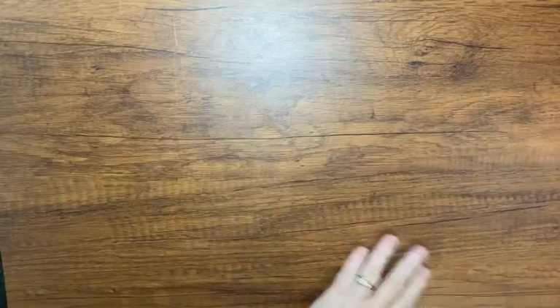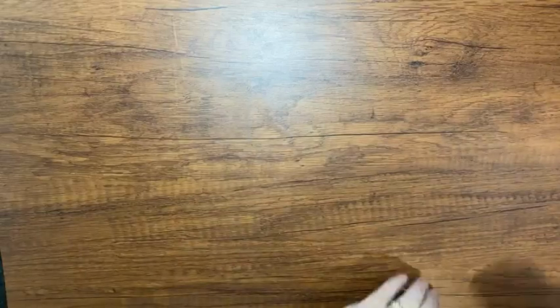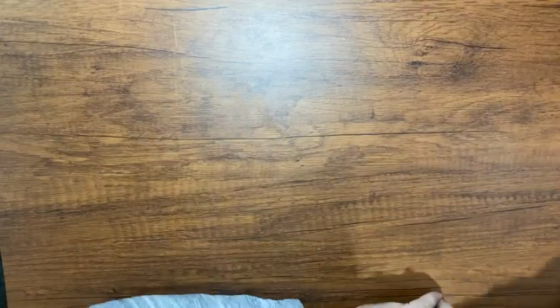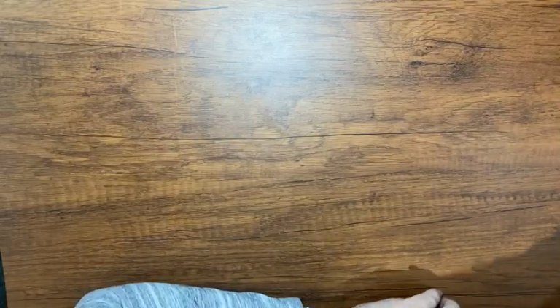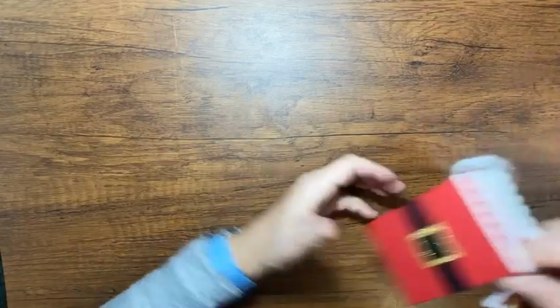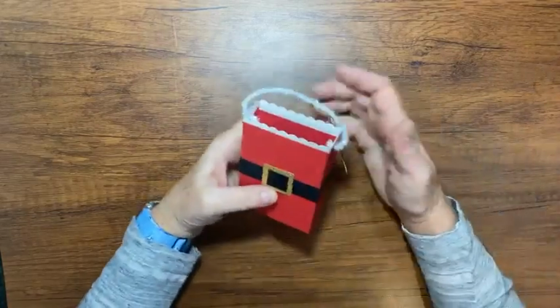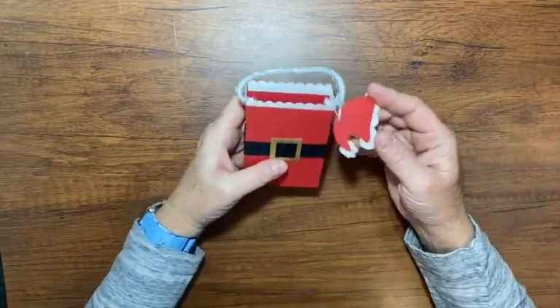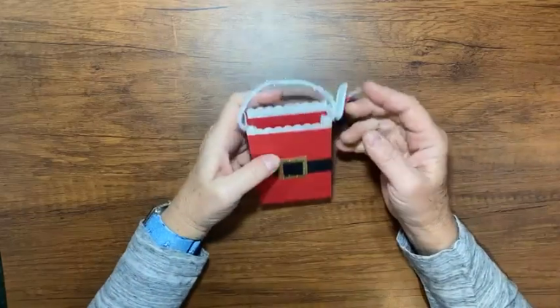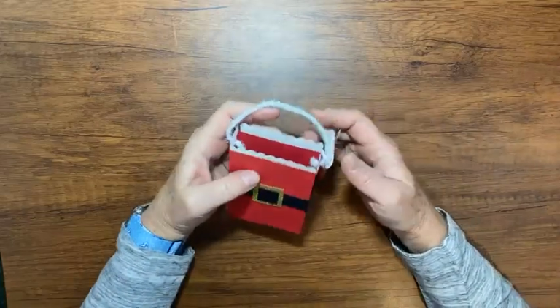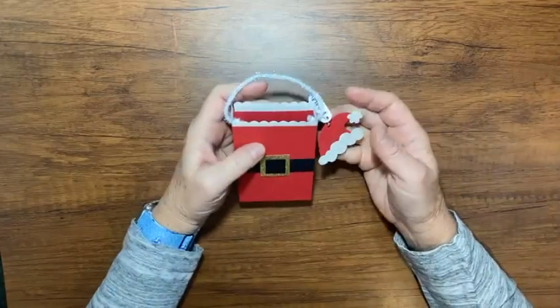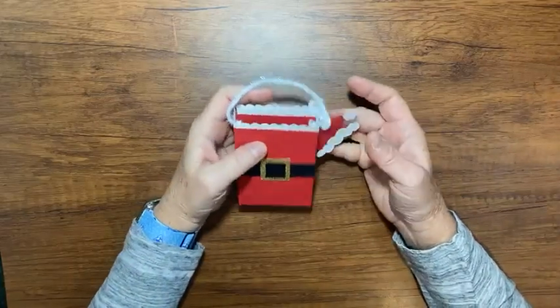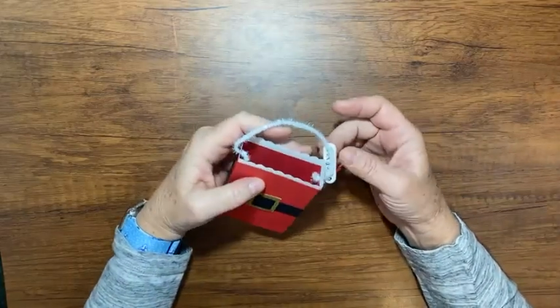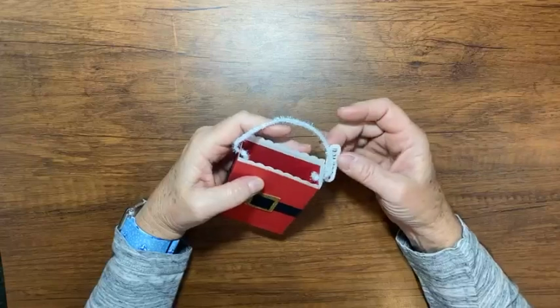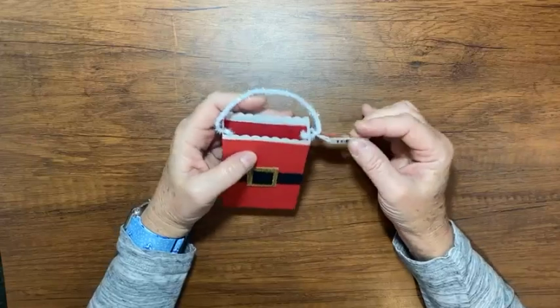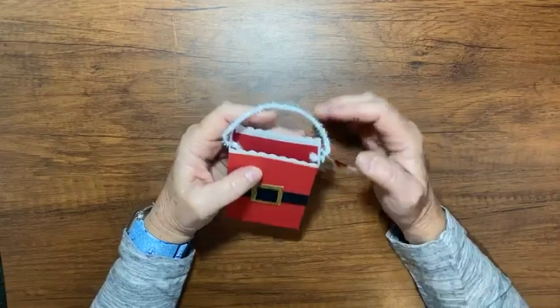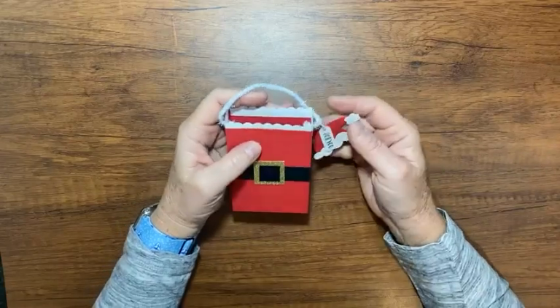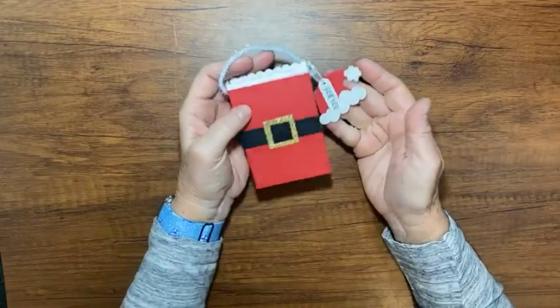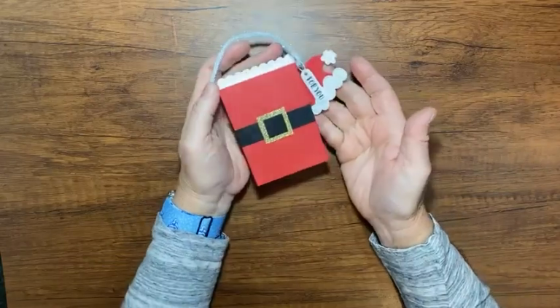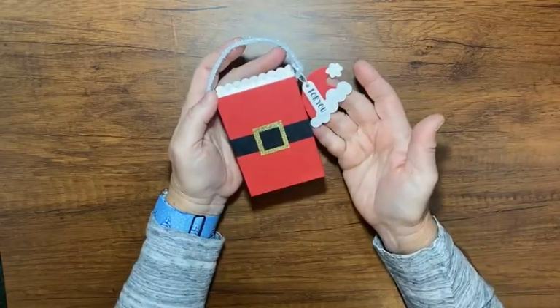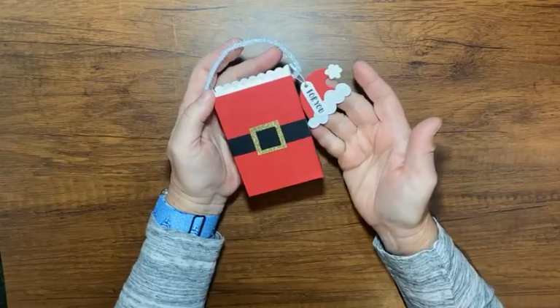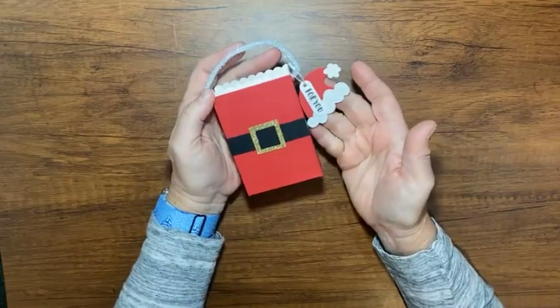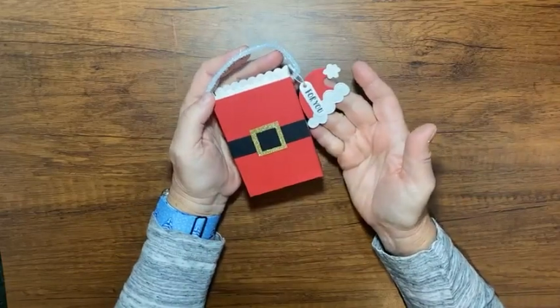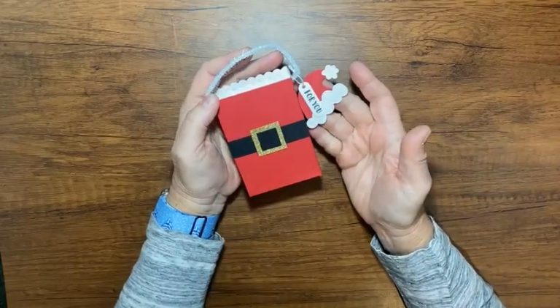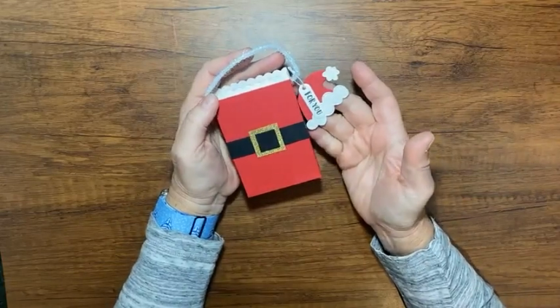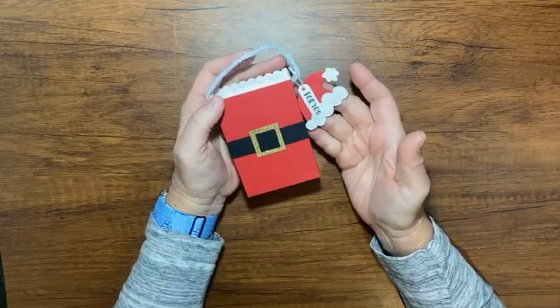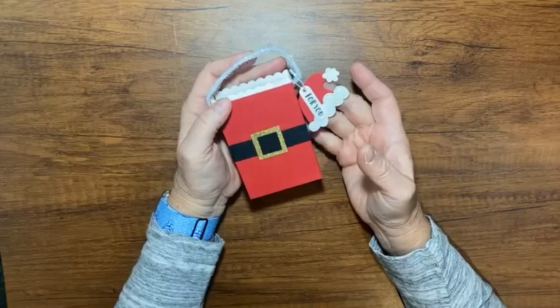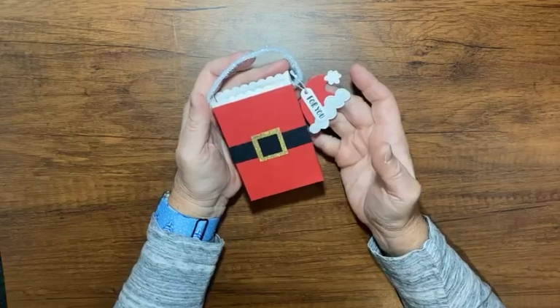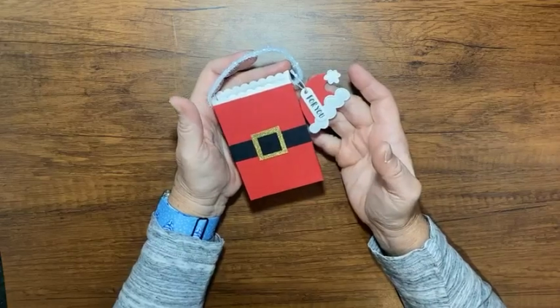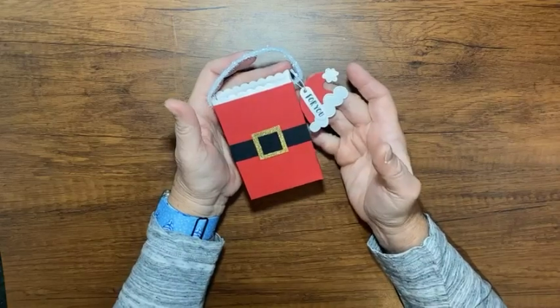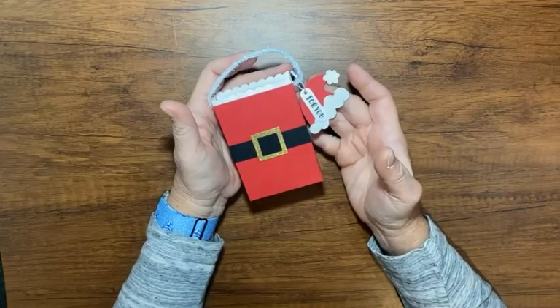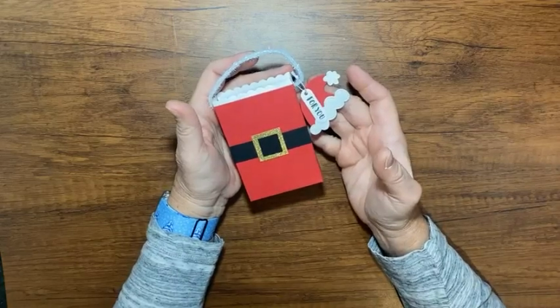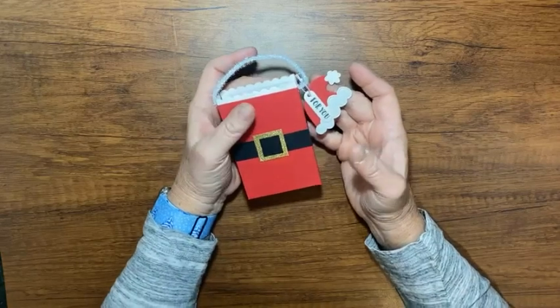So let me show you today's project. Today's project is a cute little Santa box here. Let me get a little tag there so it shows. It looks like this. I thought it was really cute and I'll tell you in a minute how it inspired me to come to this project.